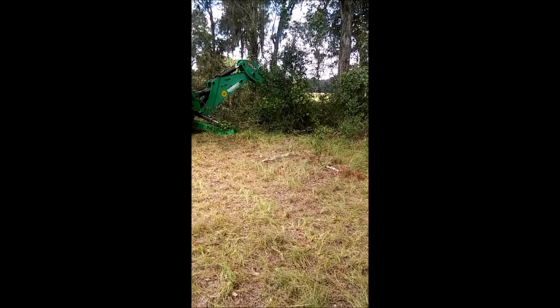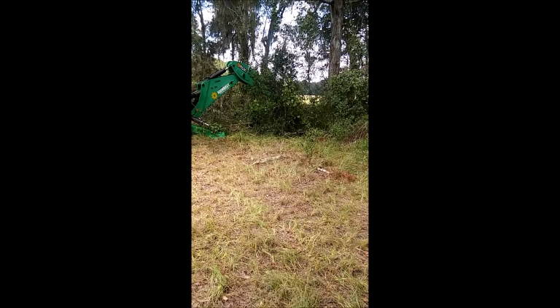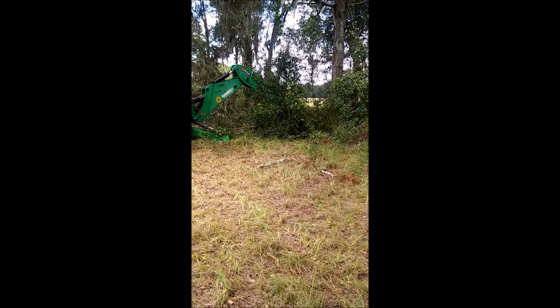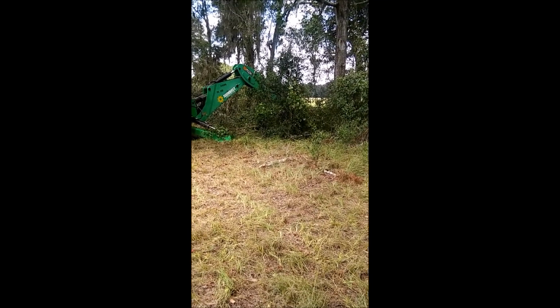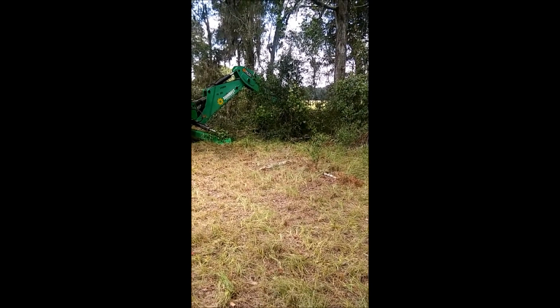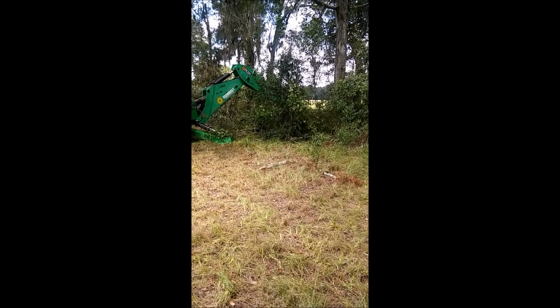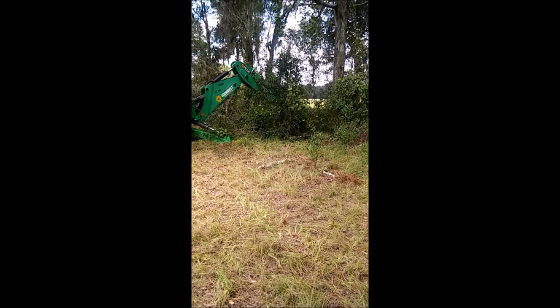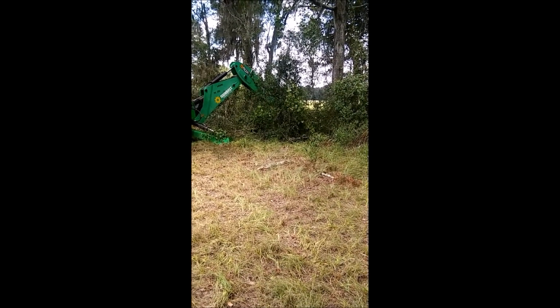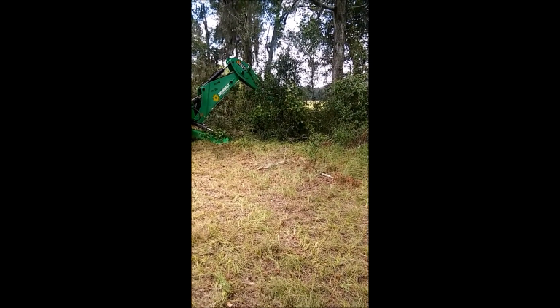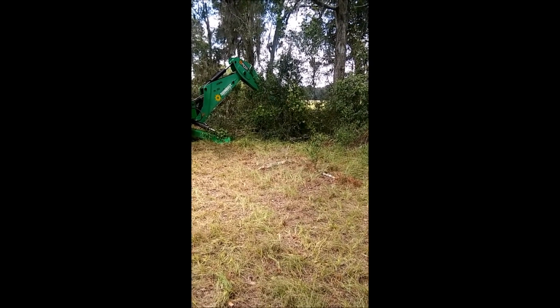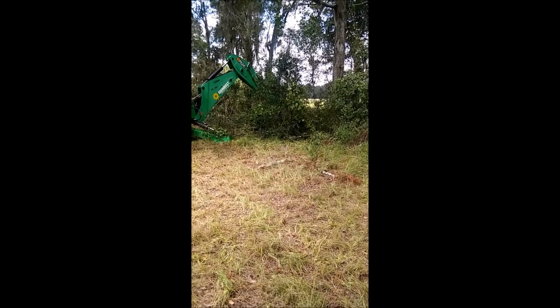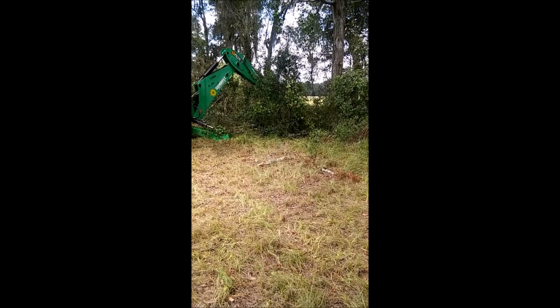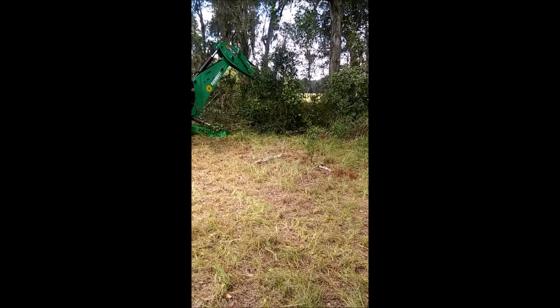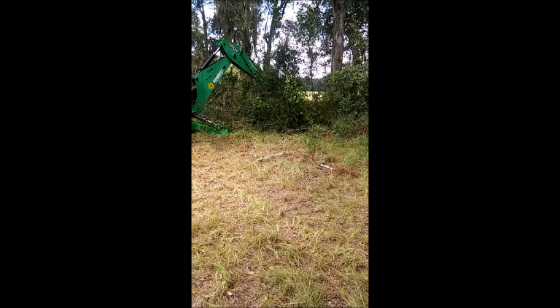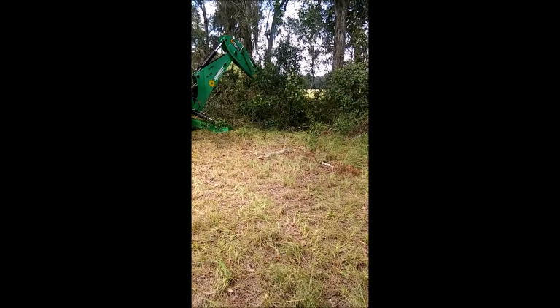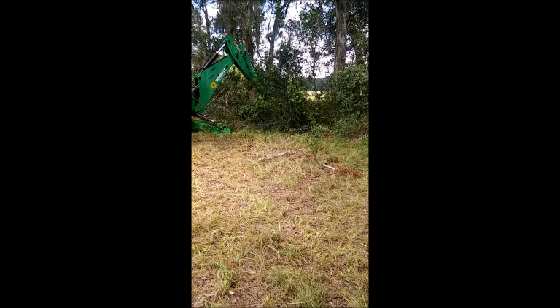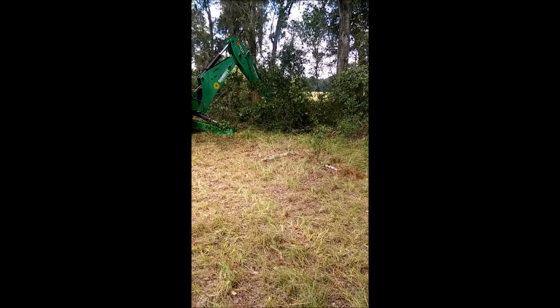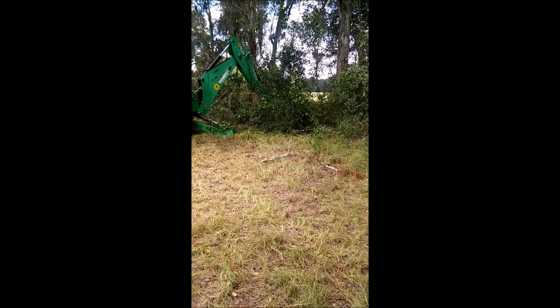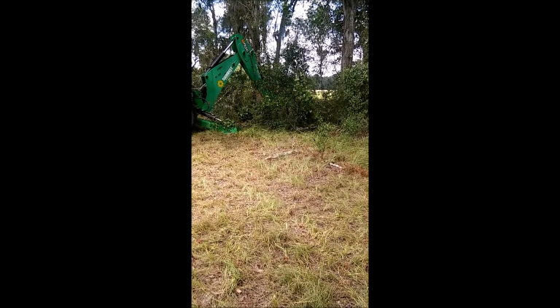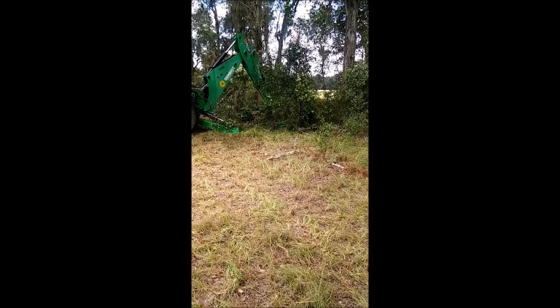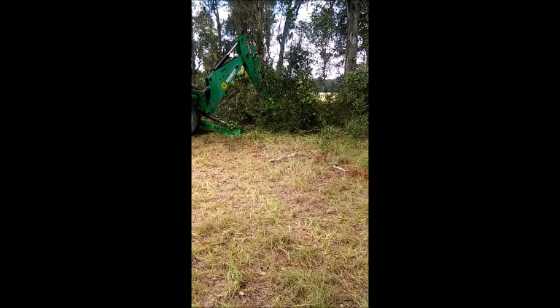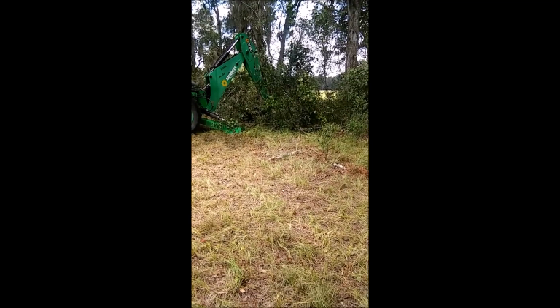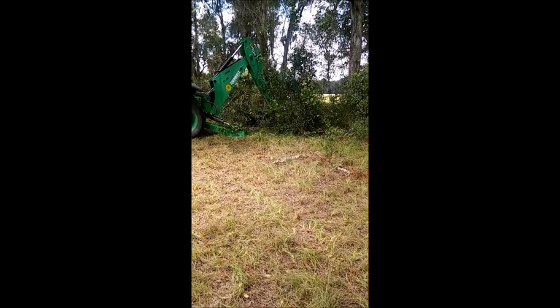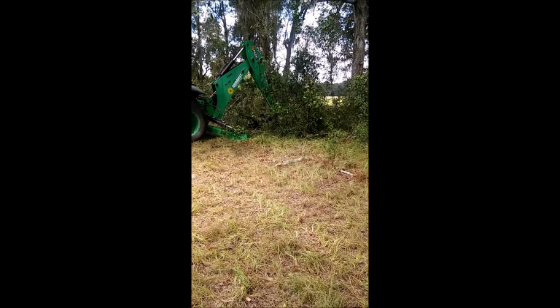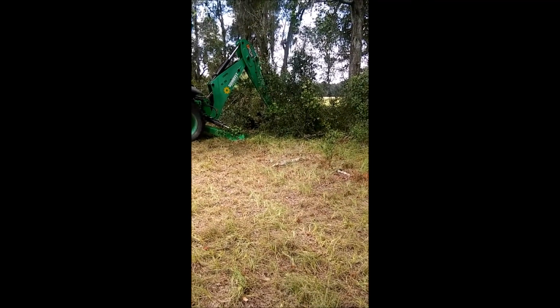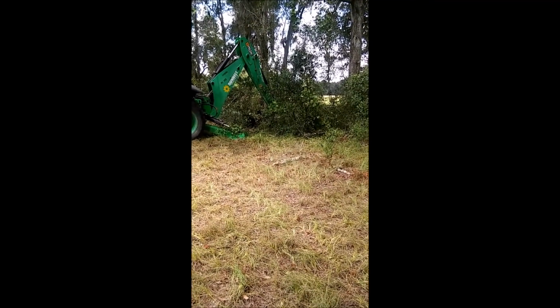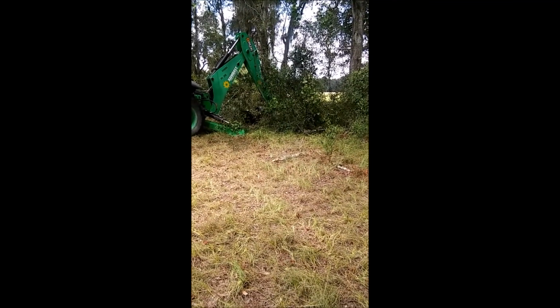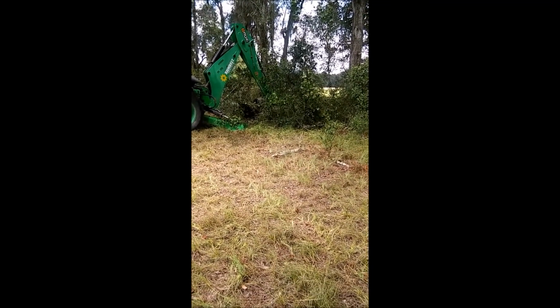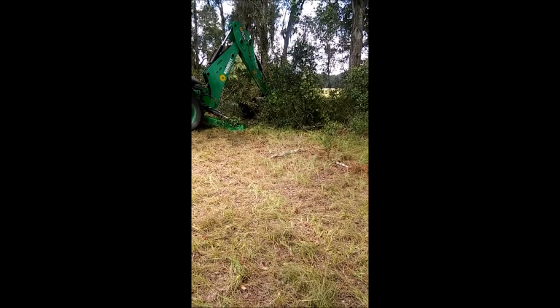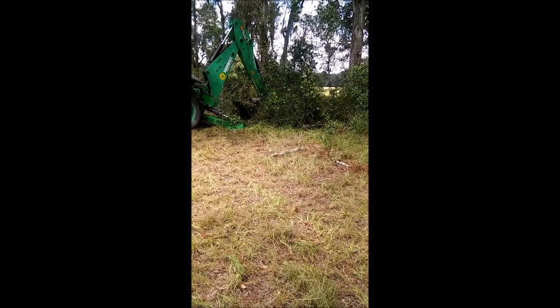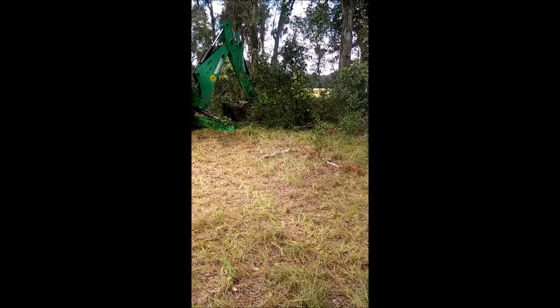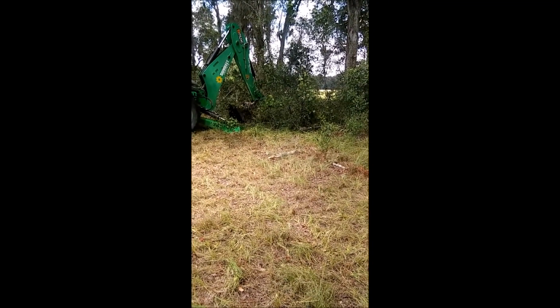Alright, here we have them cutting out some underbrush. That stuff was thick and nasty. Lots and lots of vines in there.